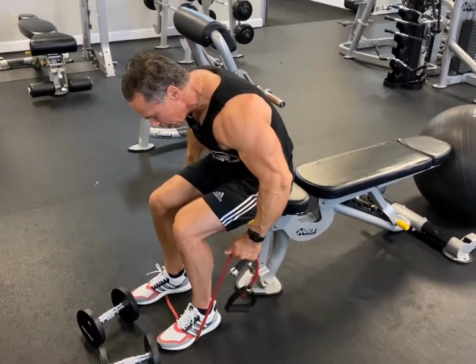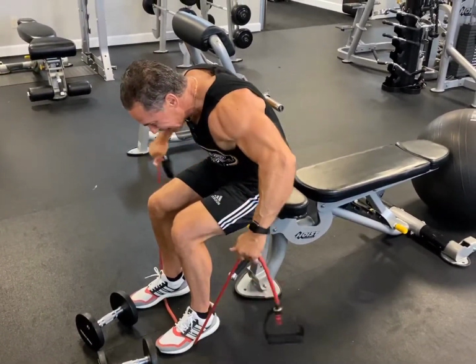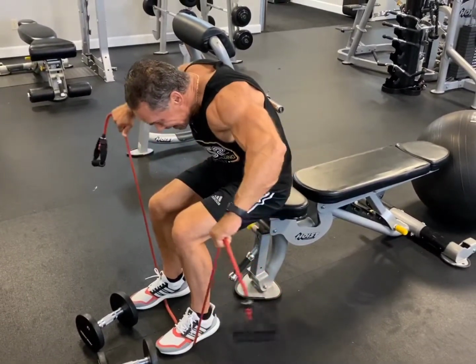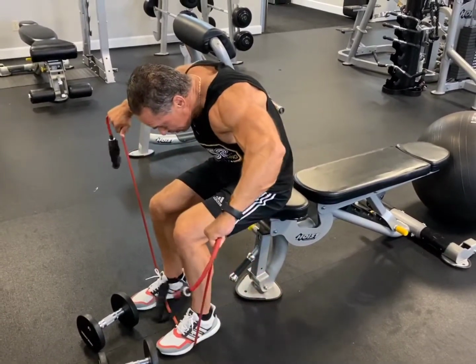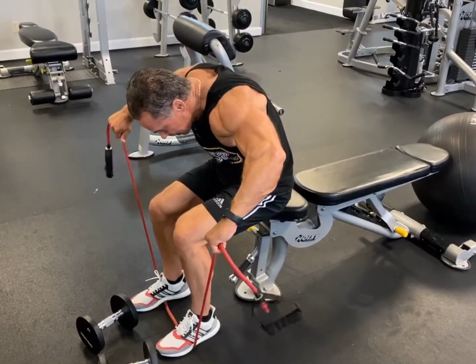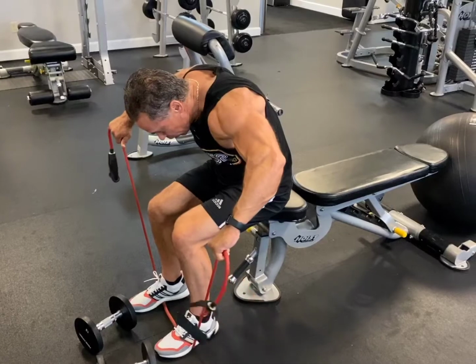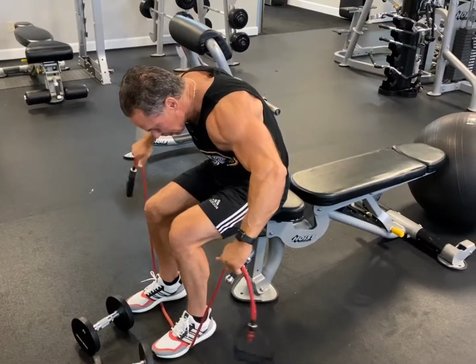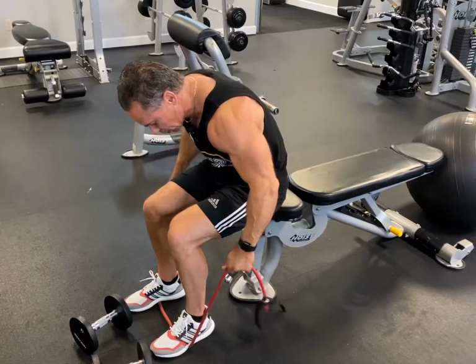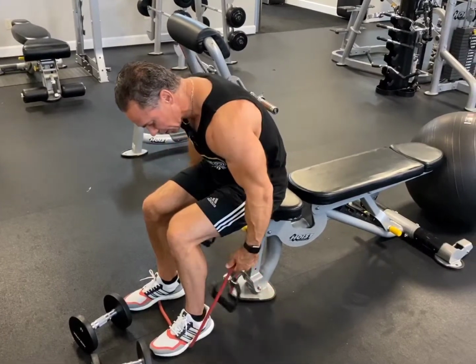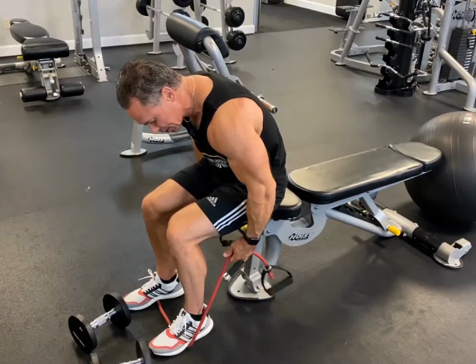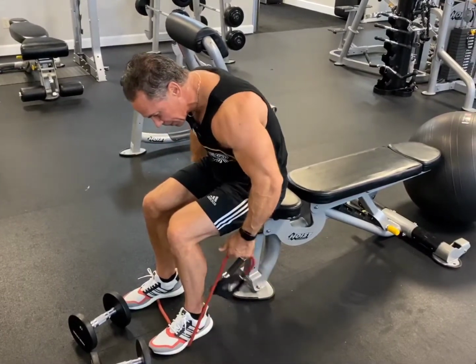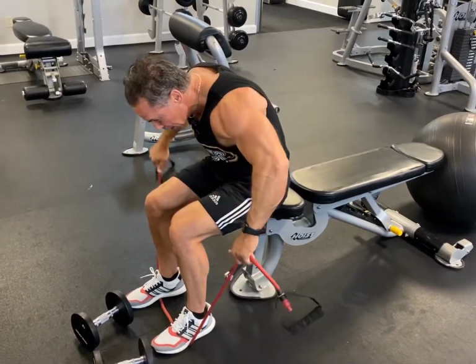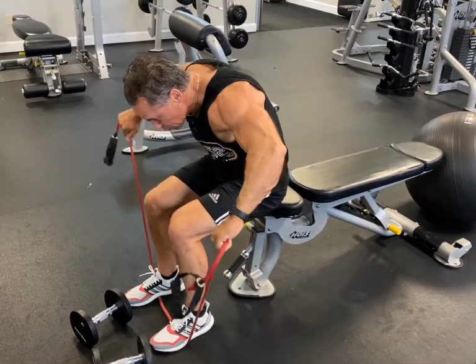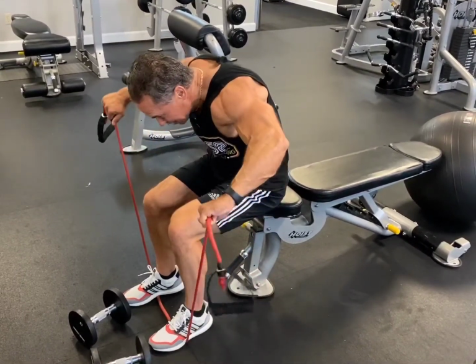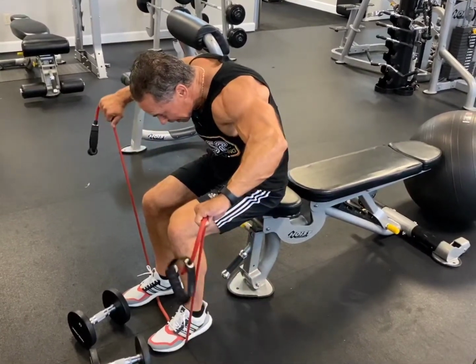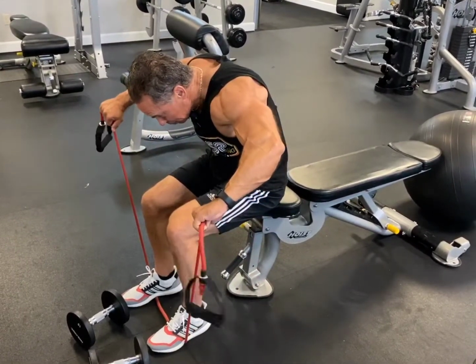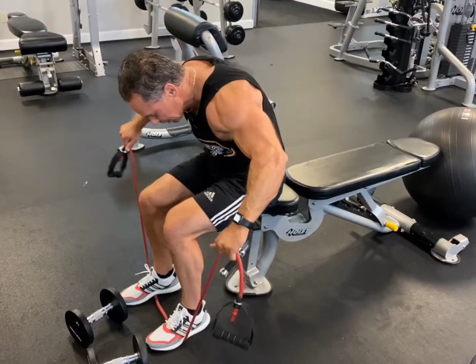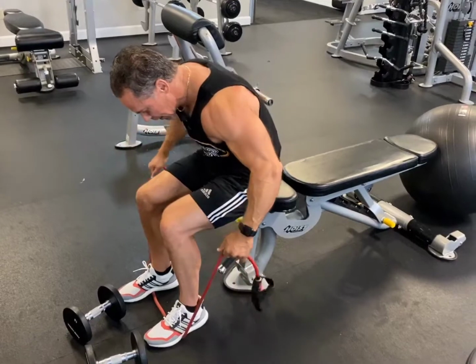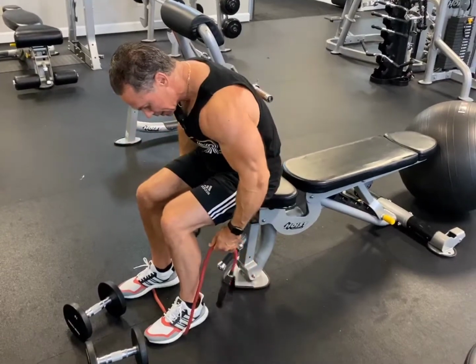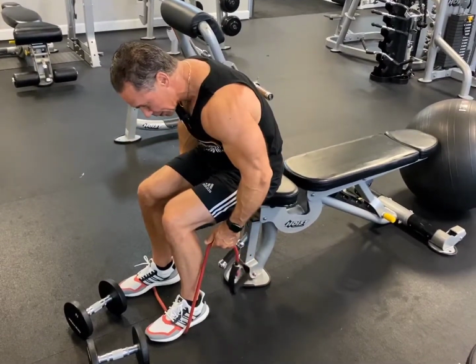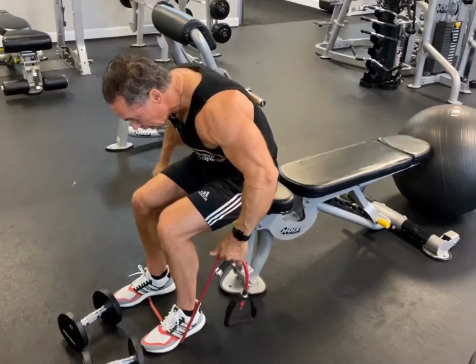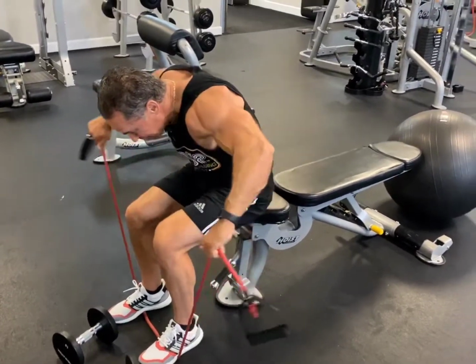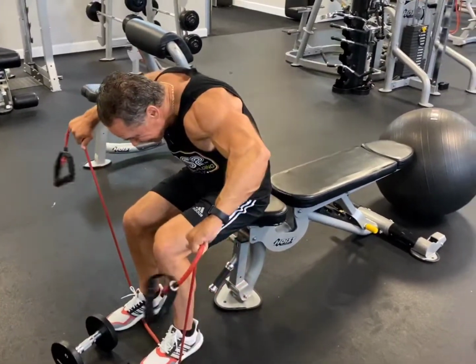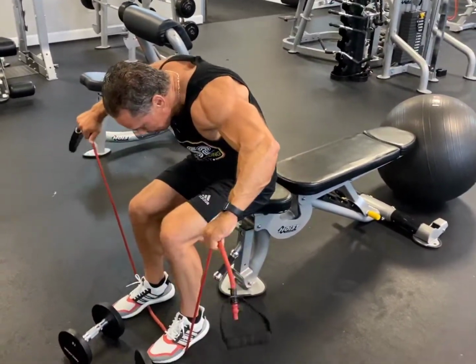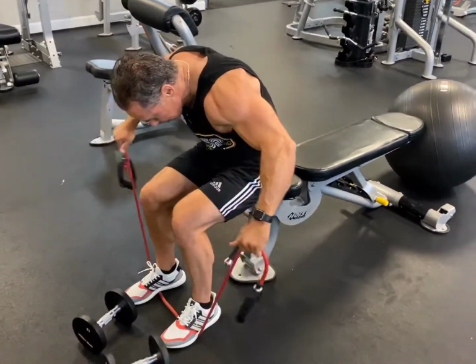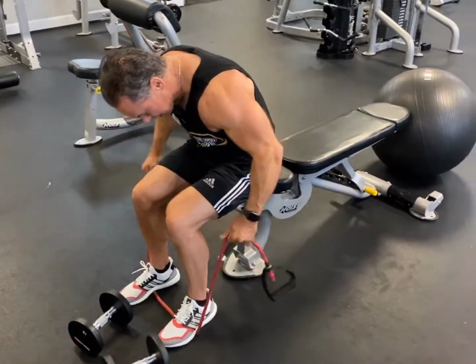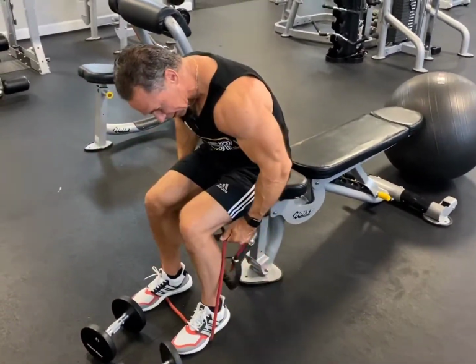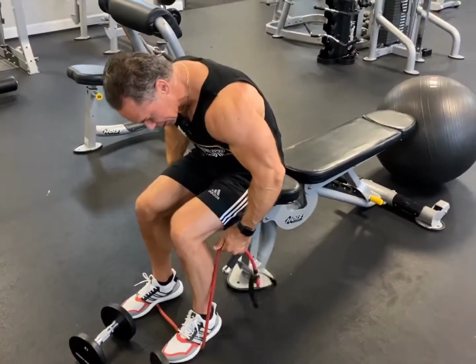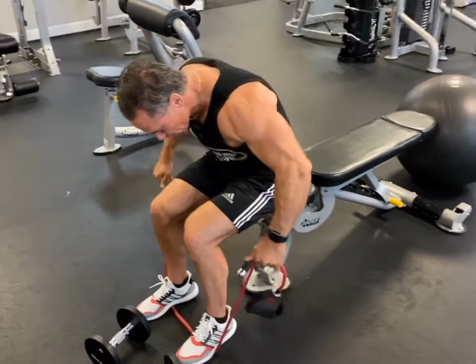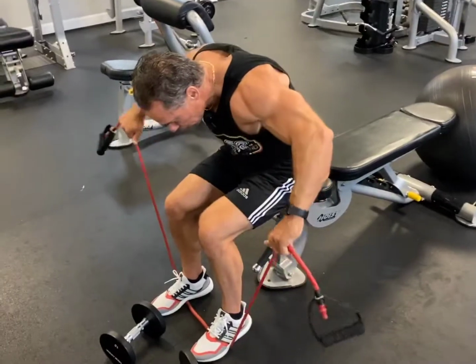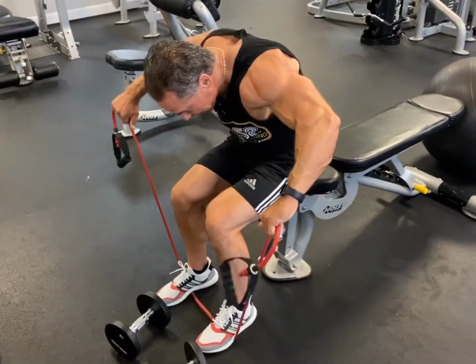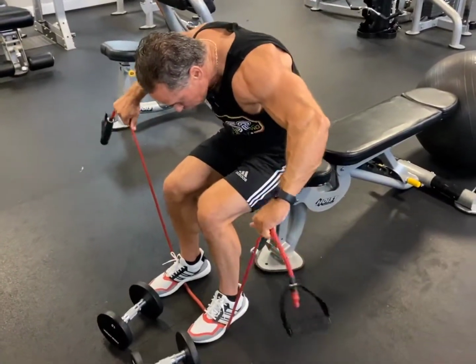Bring it out, hold, down slow. Depending on the tension, you can use a band a little bit higher up. Down and up. You're keeping your head down like this, looking at the back part of the shoulder.